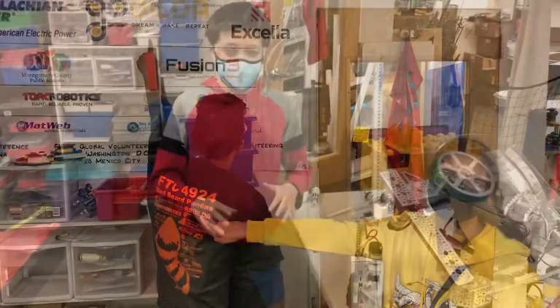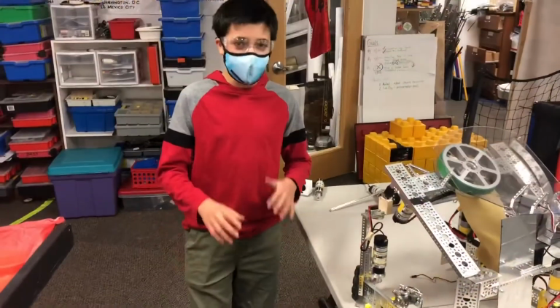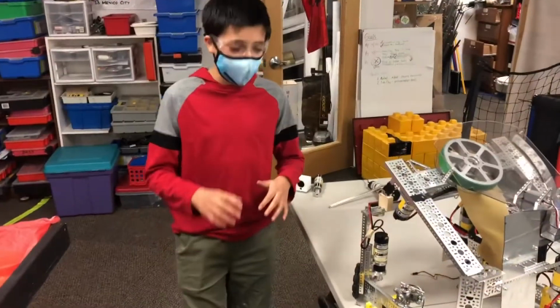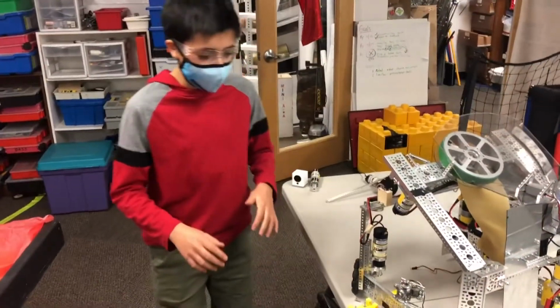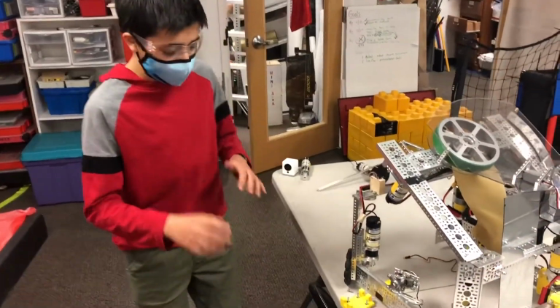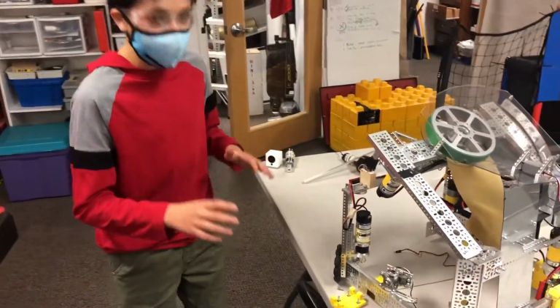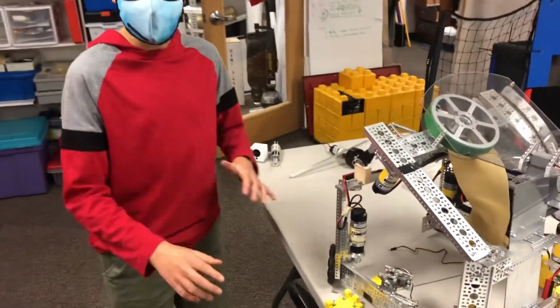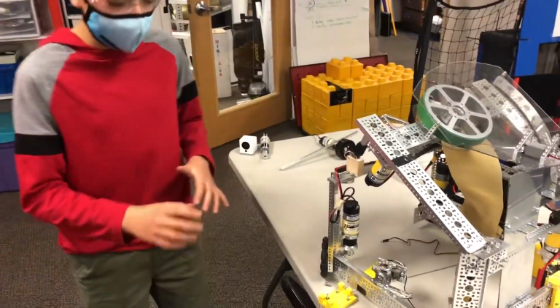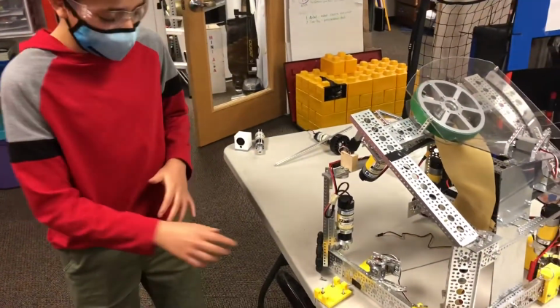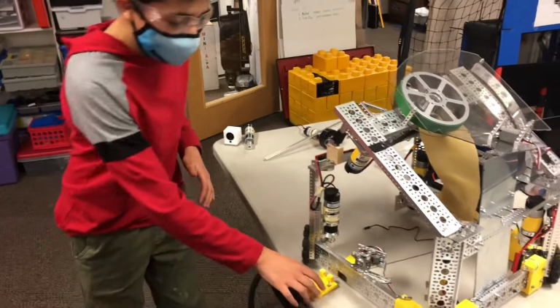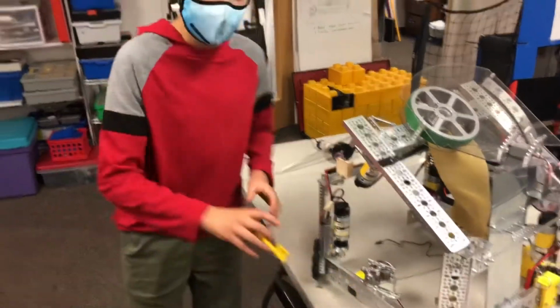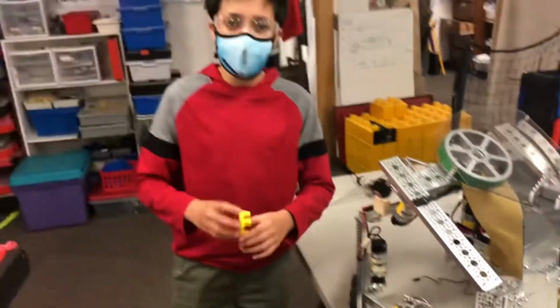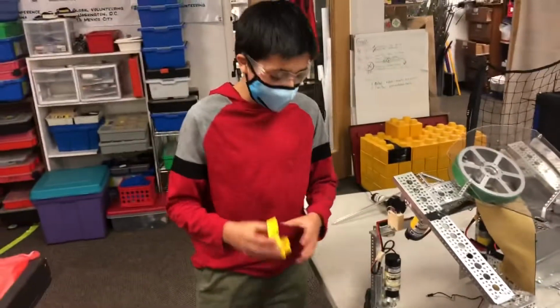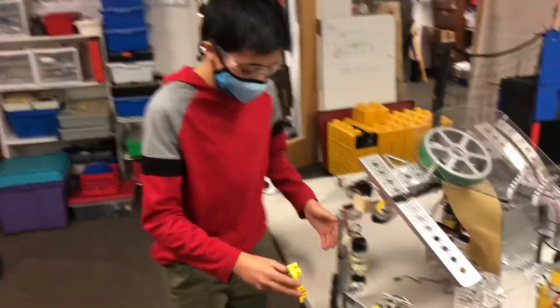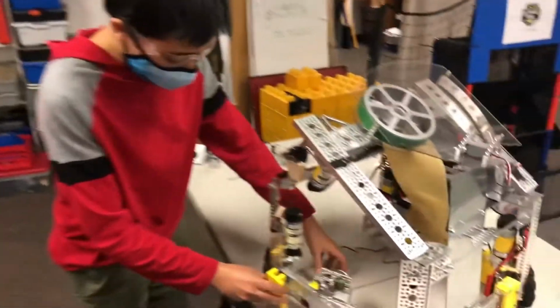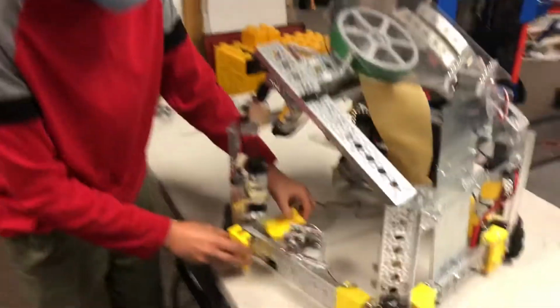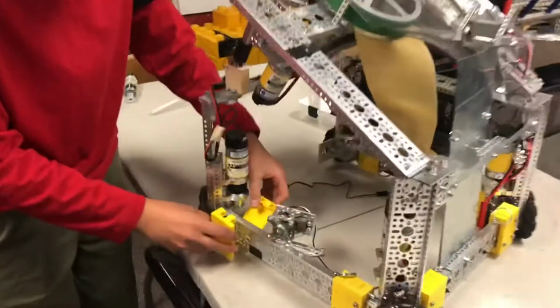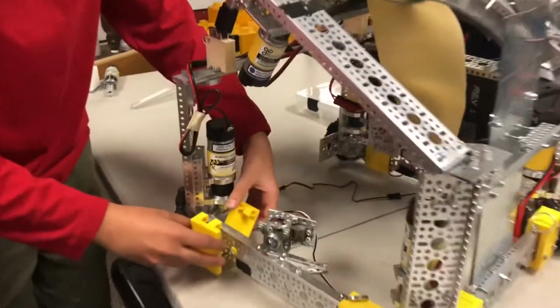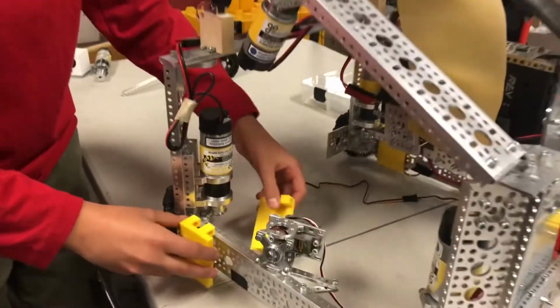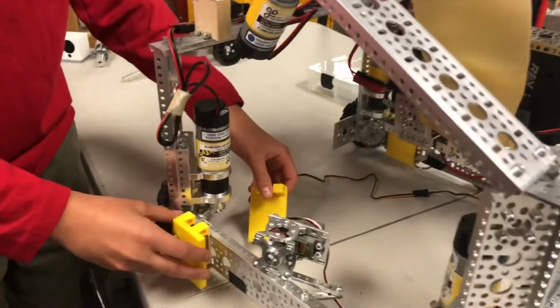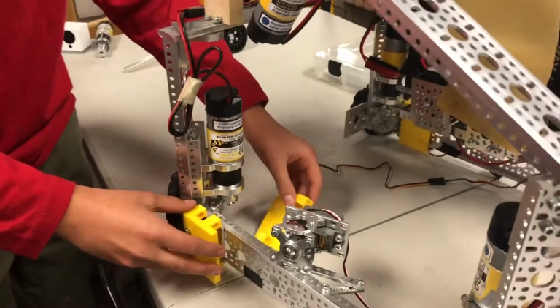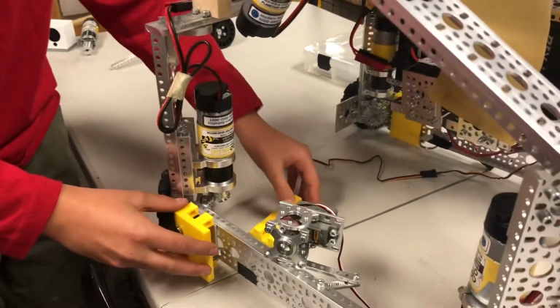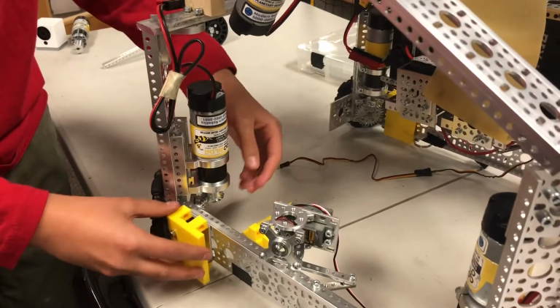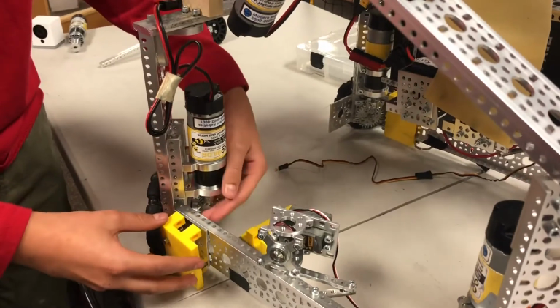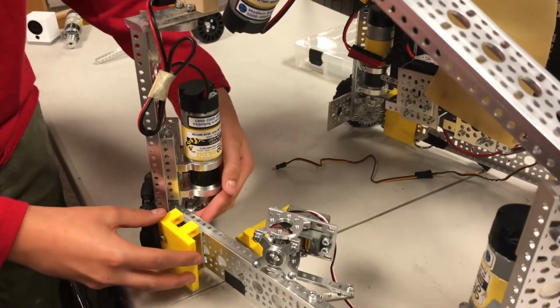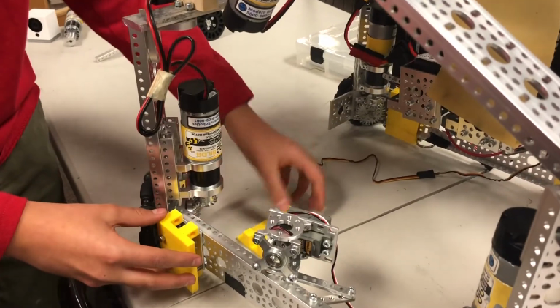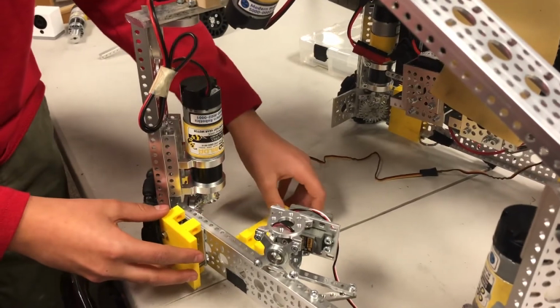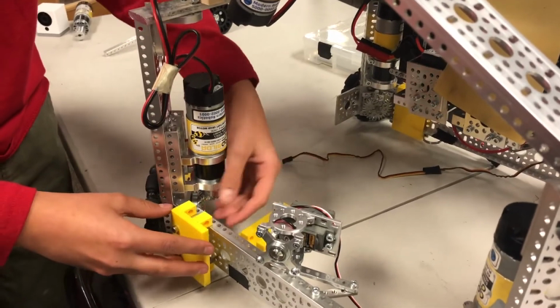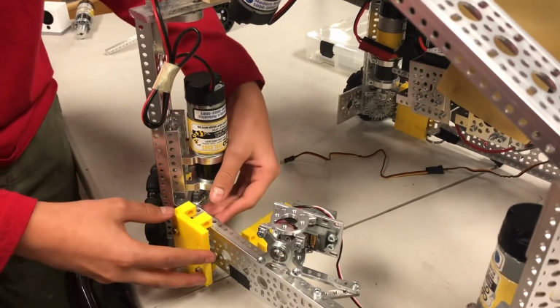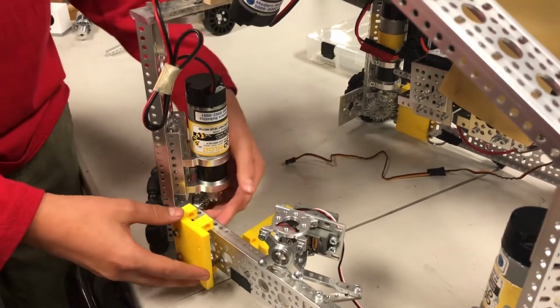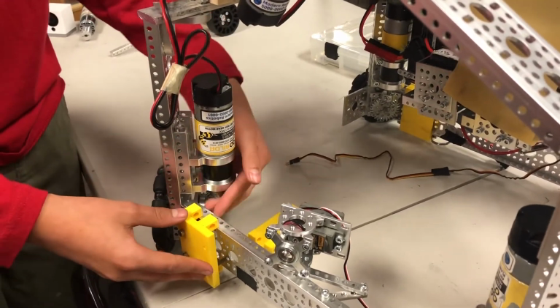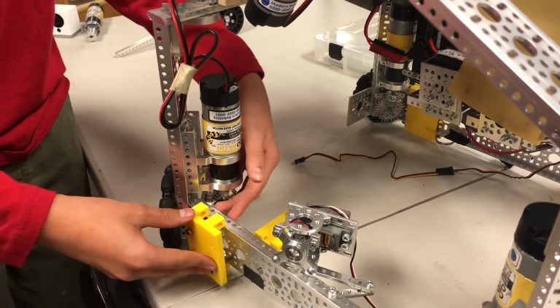To allow for faster access to replace a modular component, connection clamps were needed to join Go Build-Up pieces, such as low U-beams and flat bars, without multiple nuts and bolts.